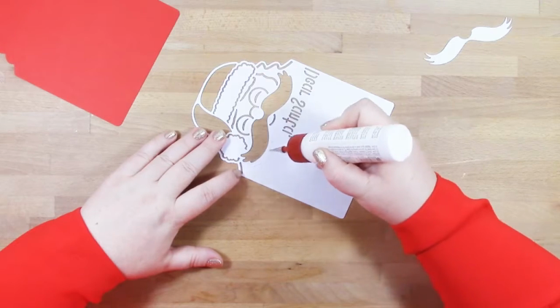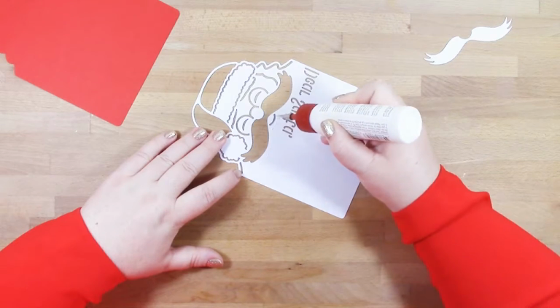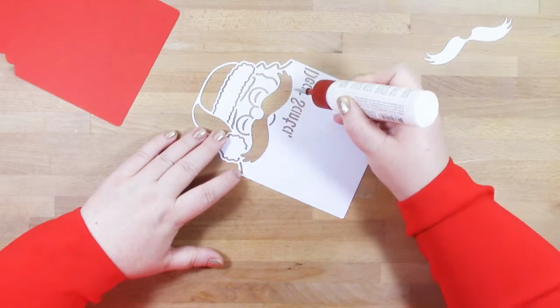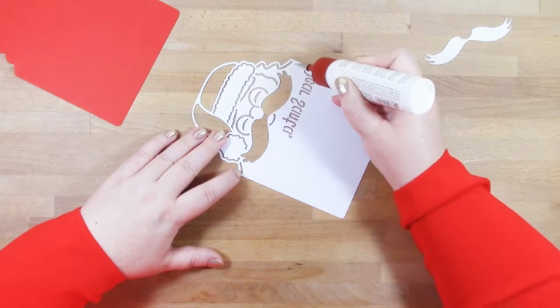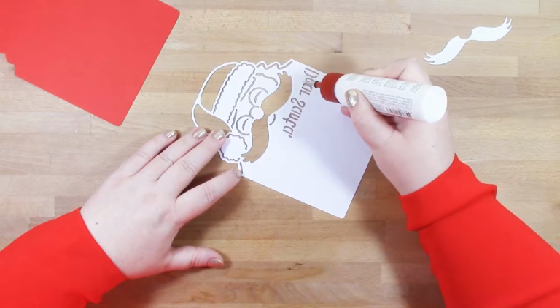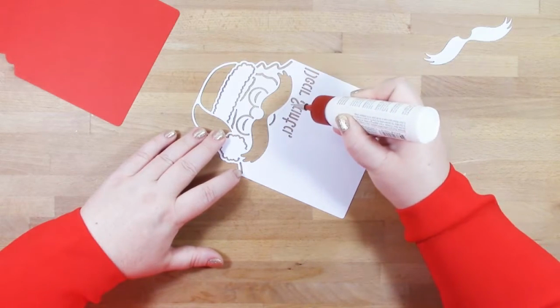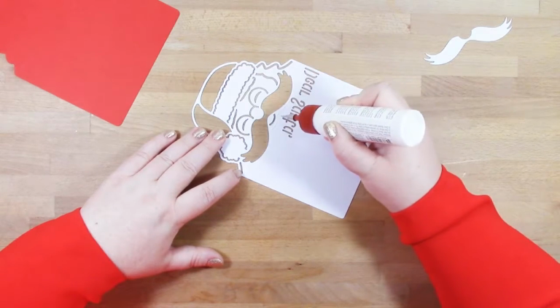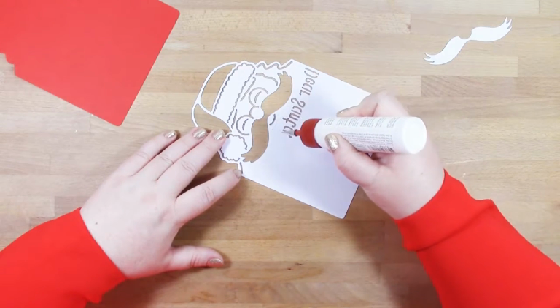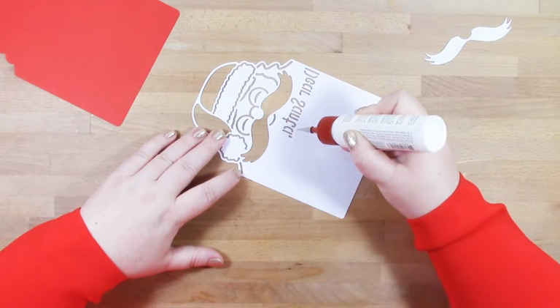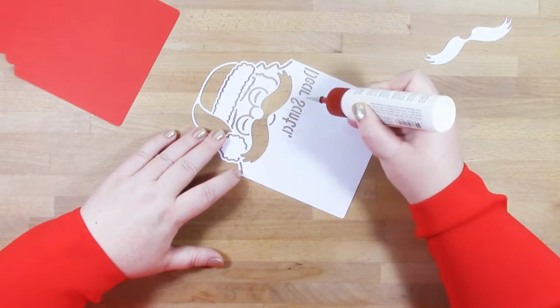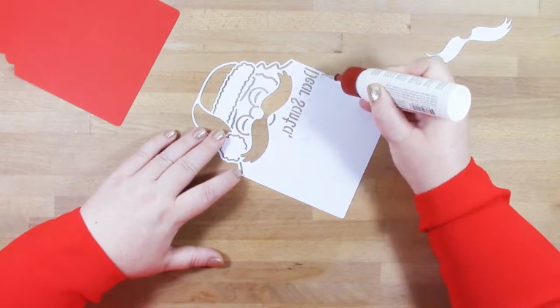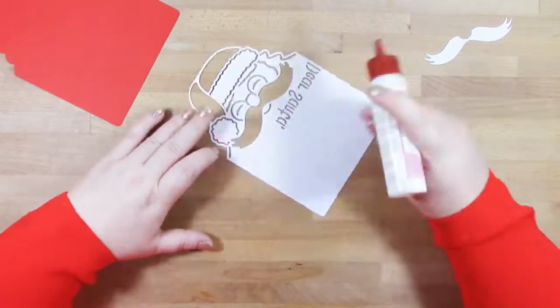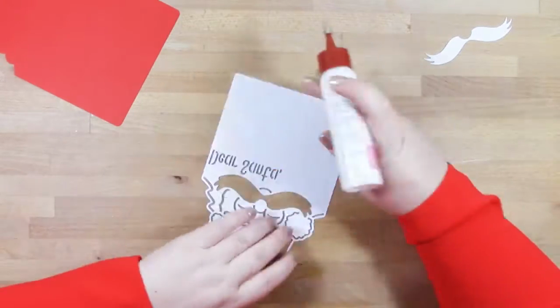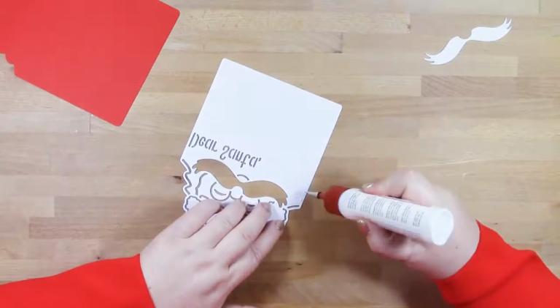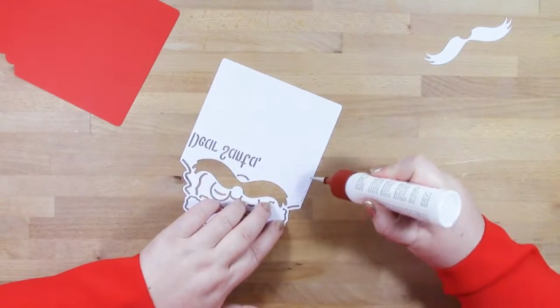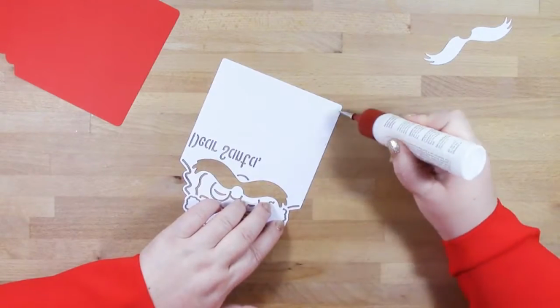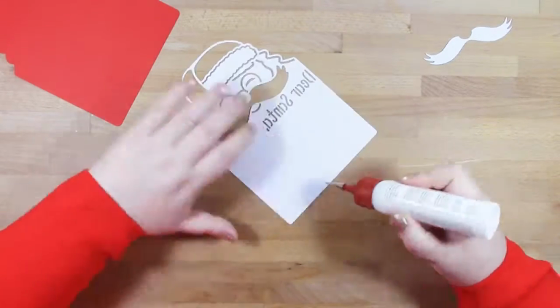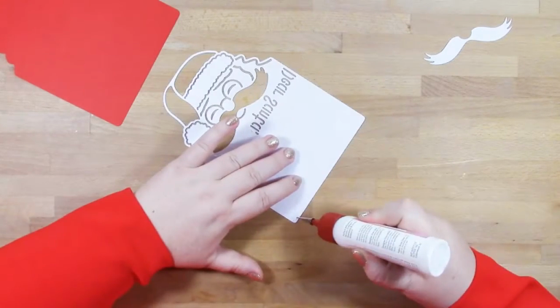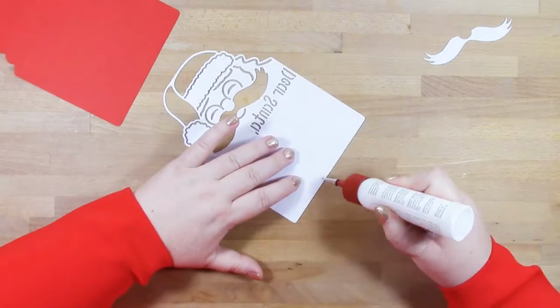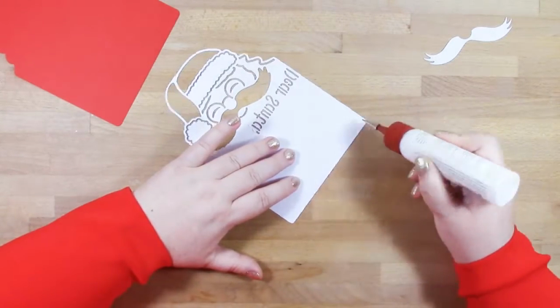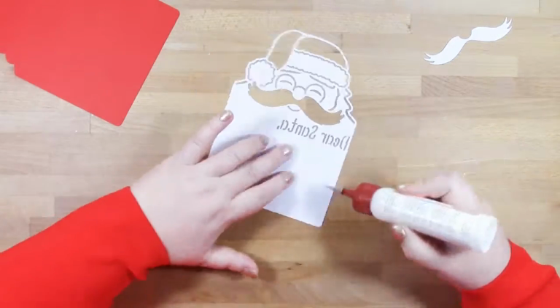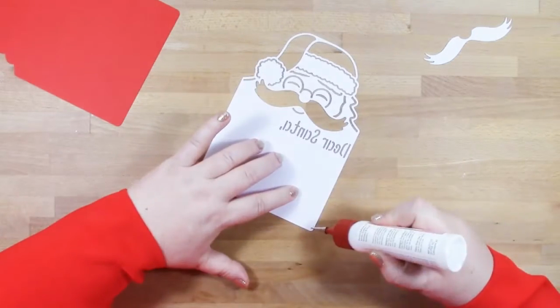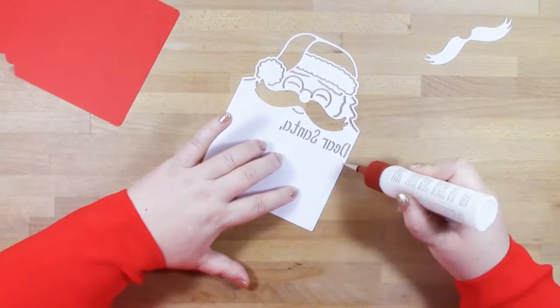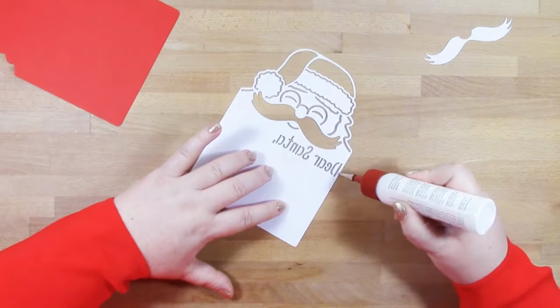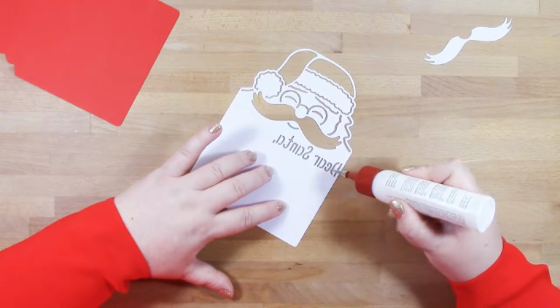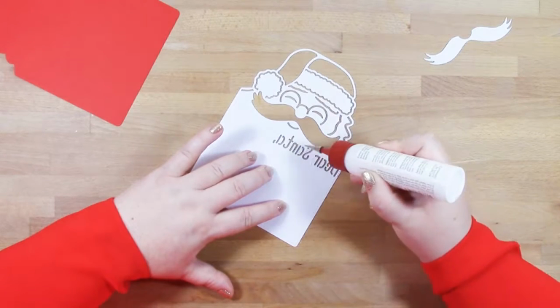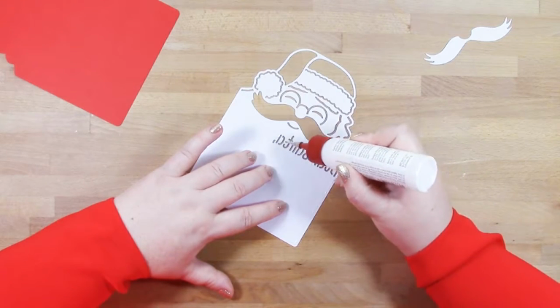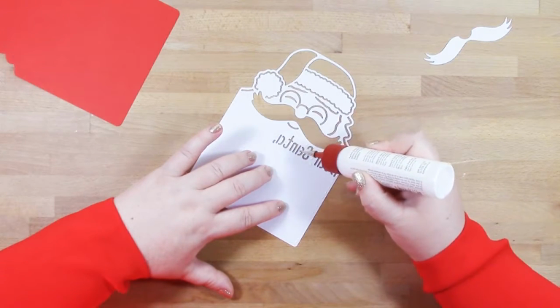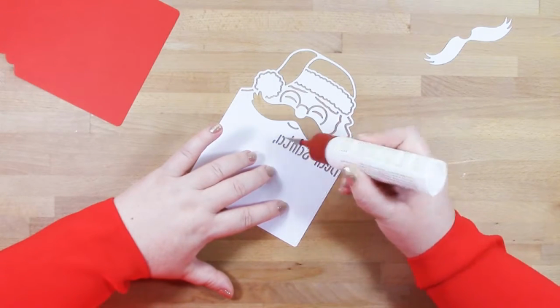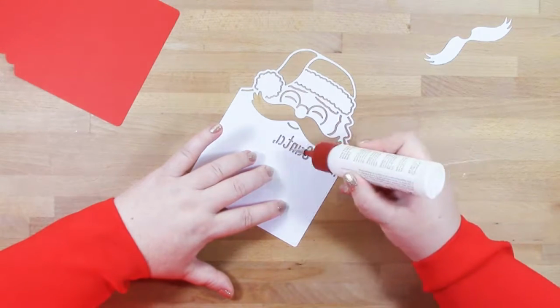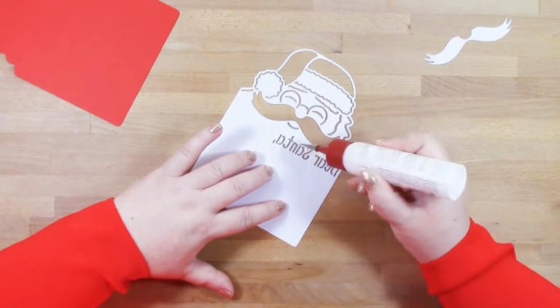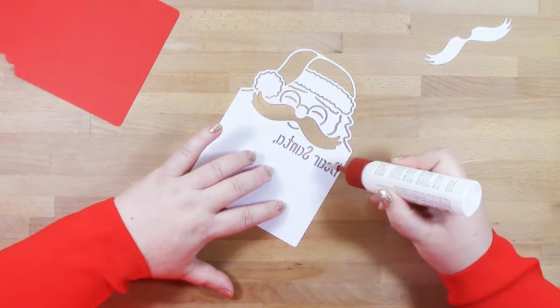When you lift this large white piece from your cutting mat, you'll also need to save the moustache piece. It might be easy to discard that without realising, but you will need to keep that piece.